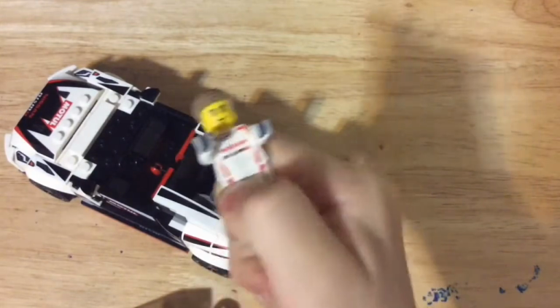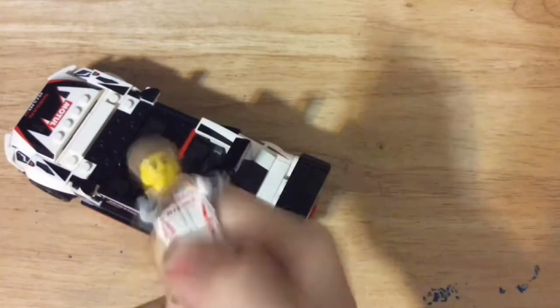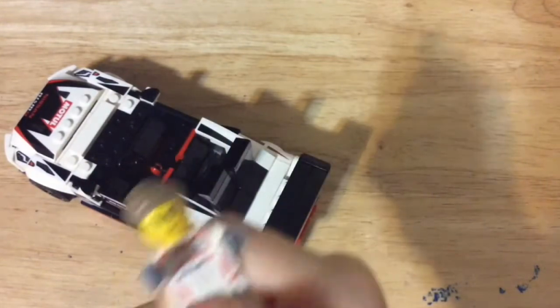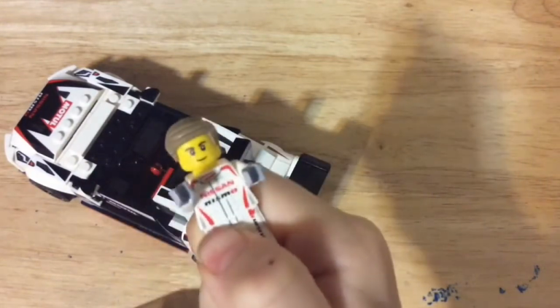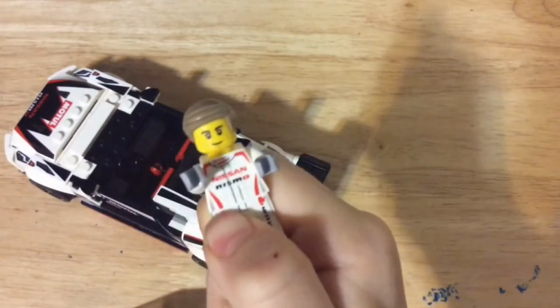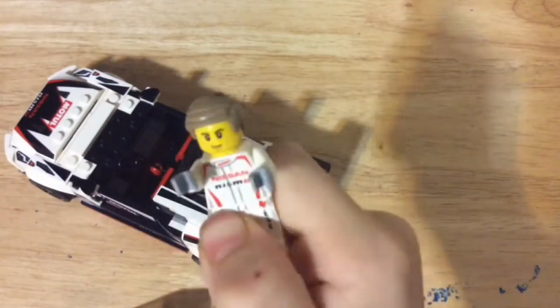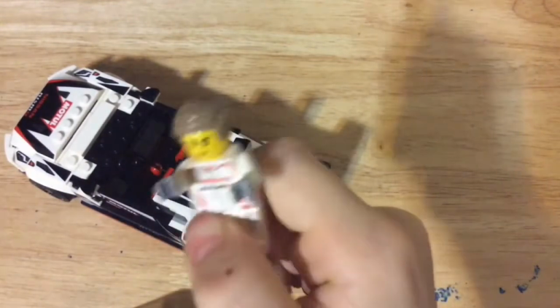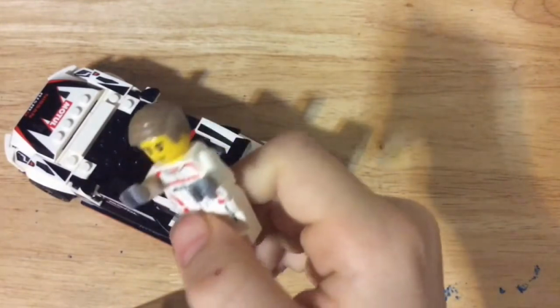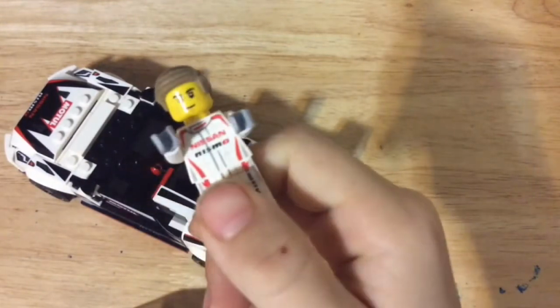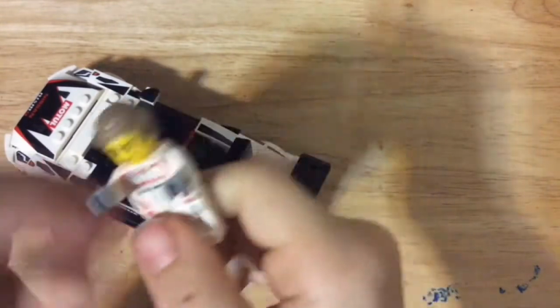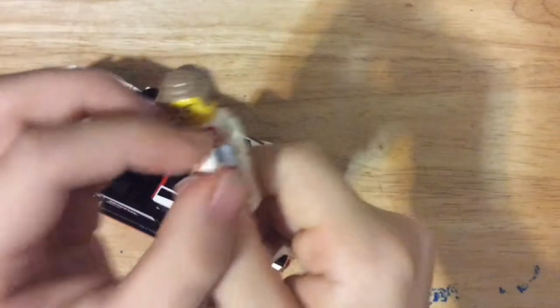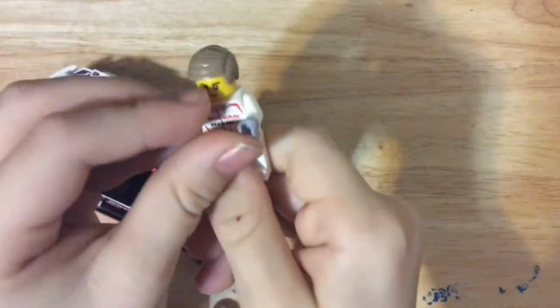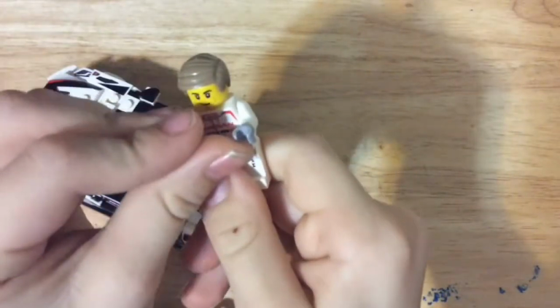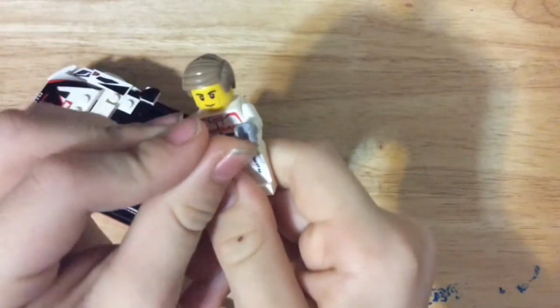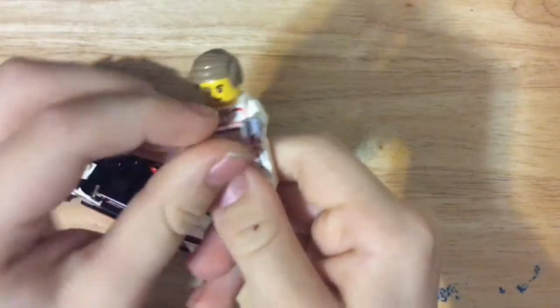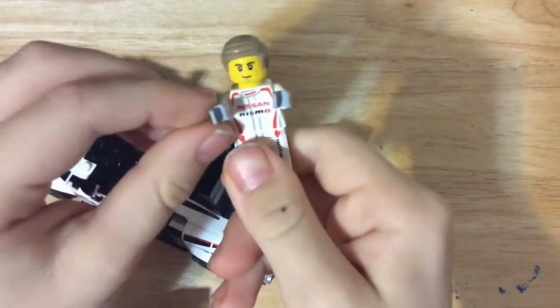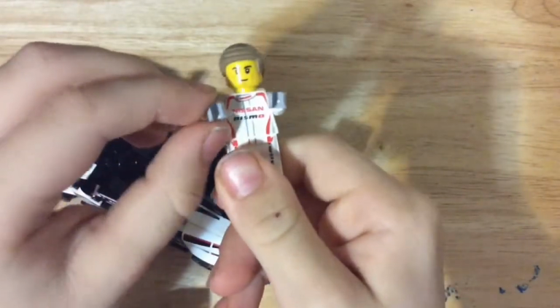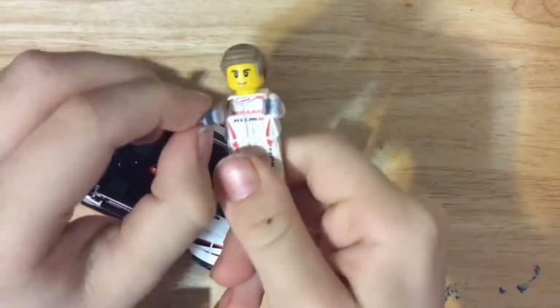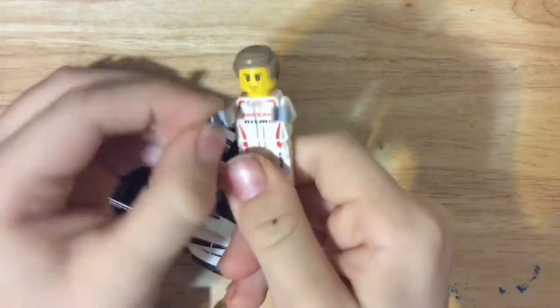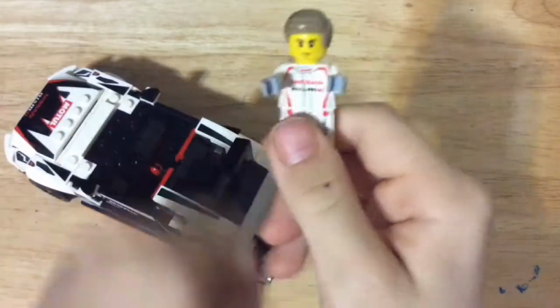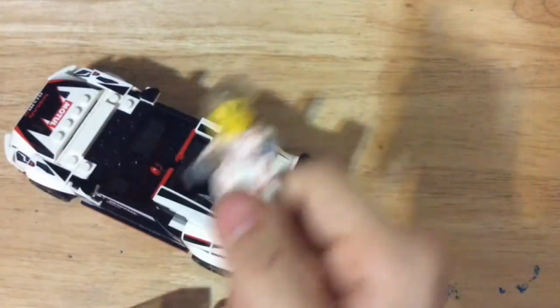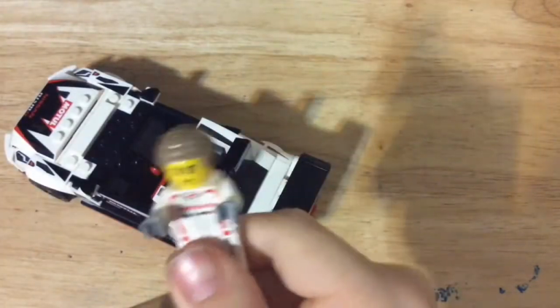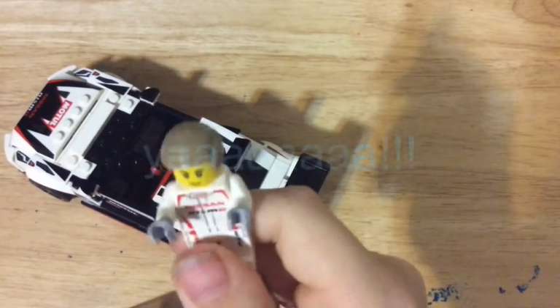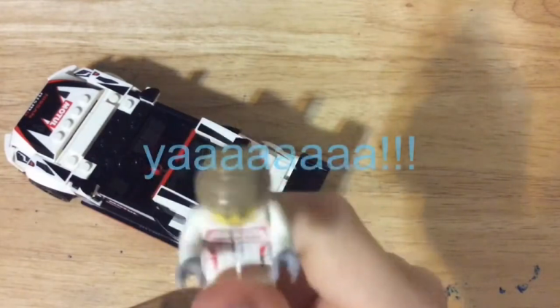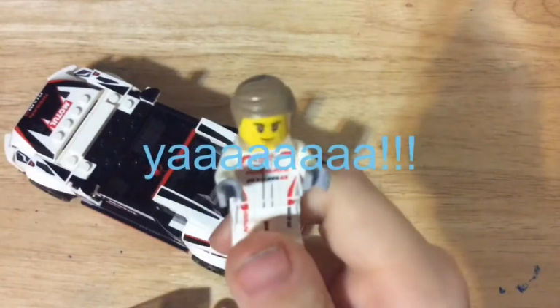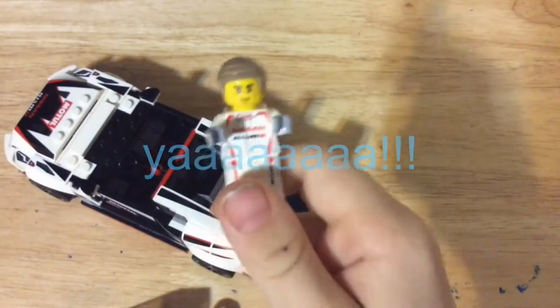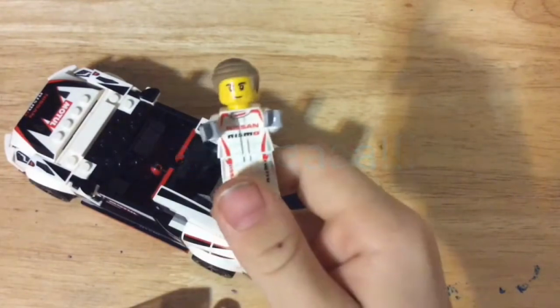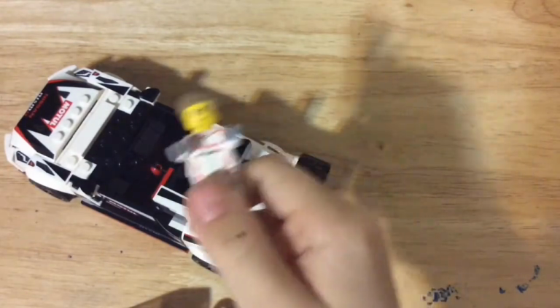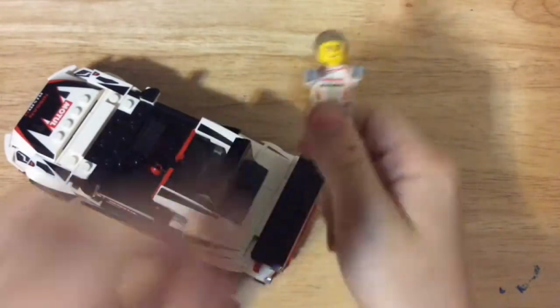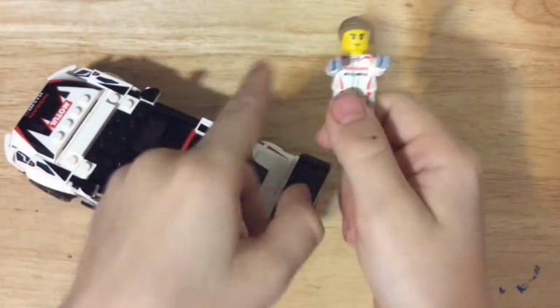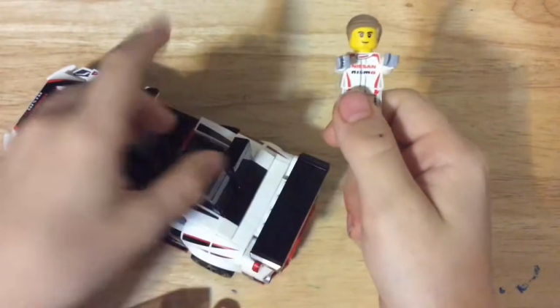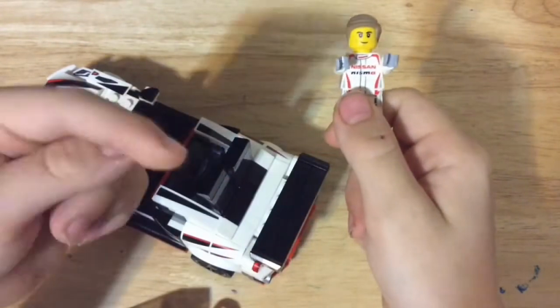I might do a stop motion of all these Lego sets, so stay tuned — that's going to be coming up in my next video.